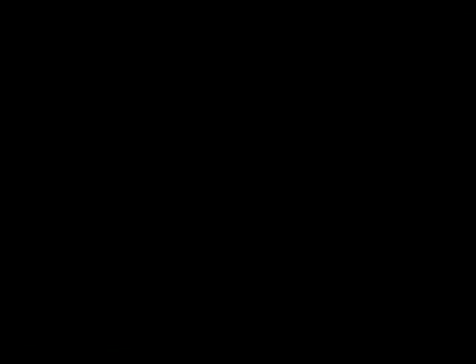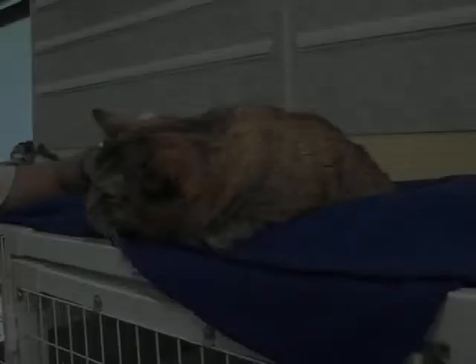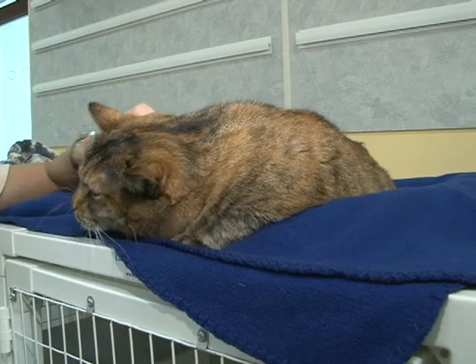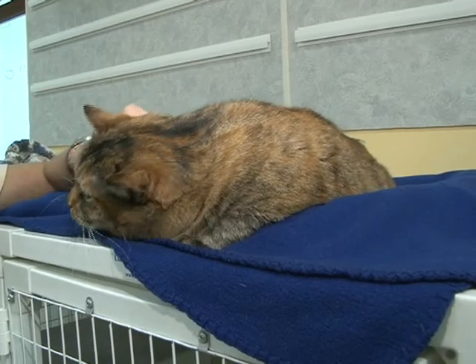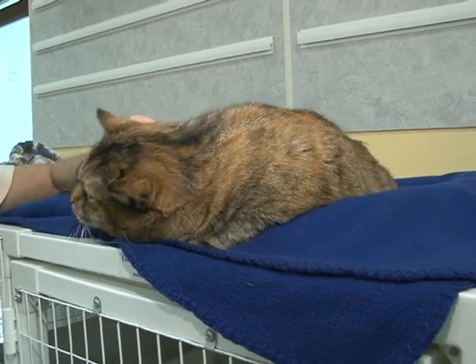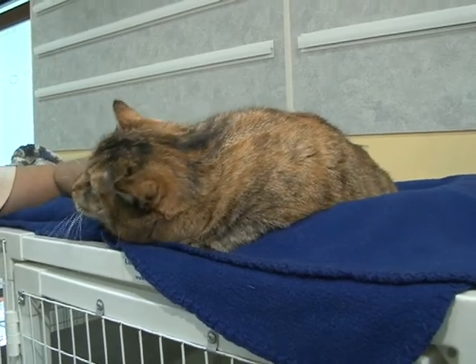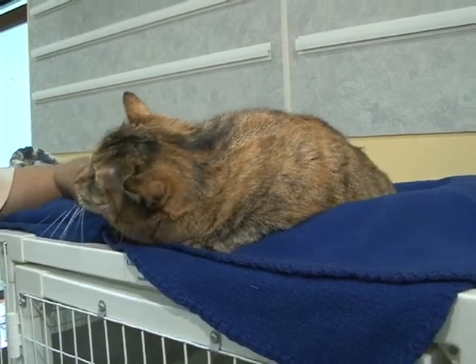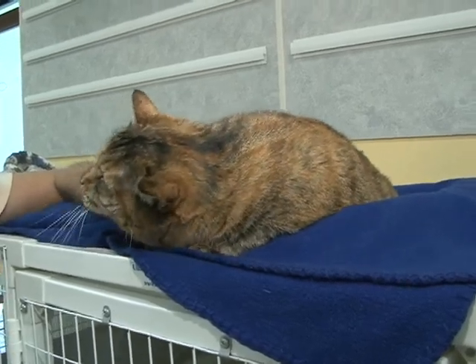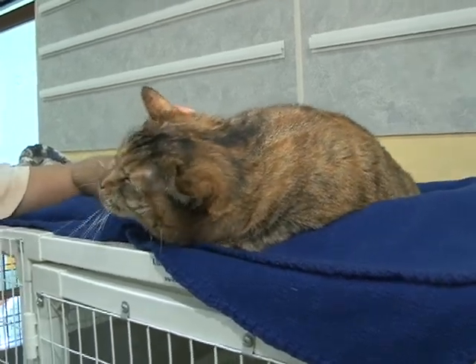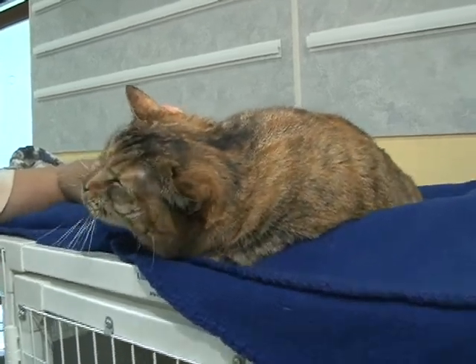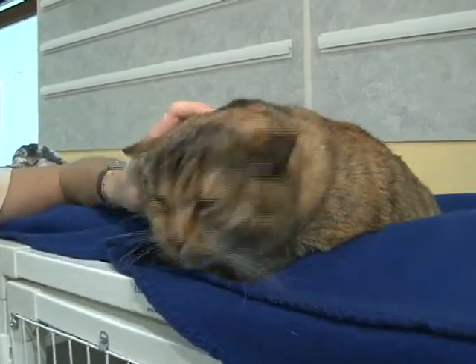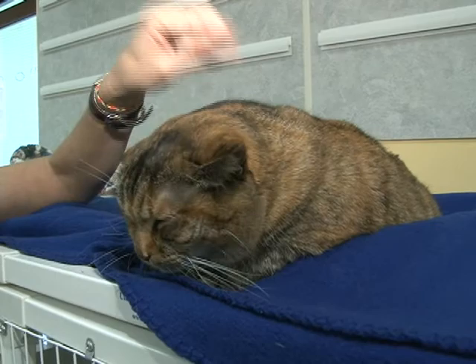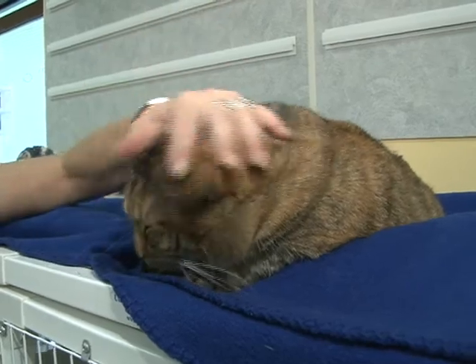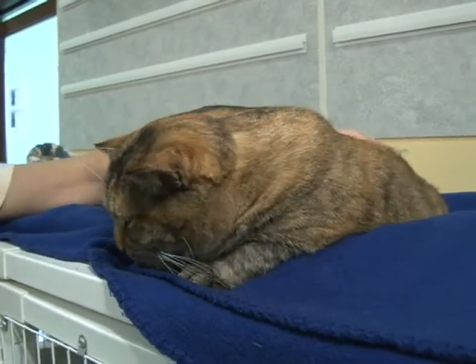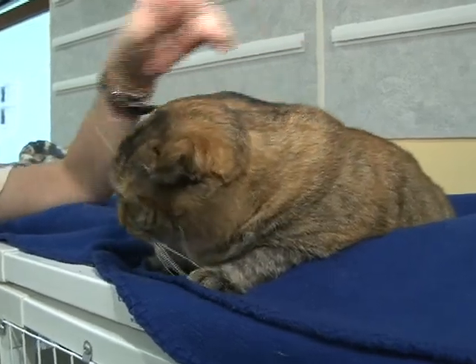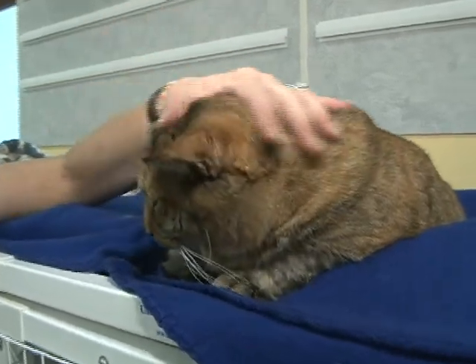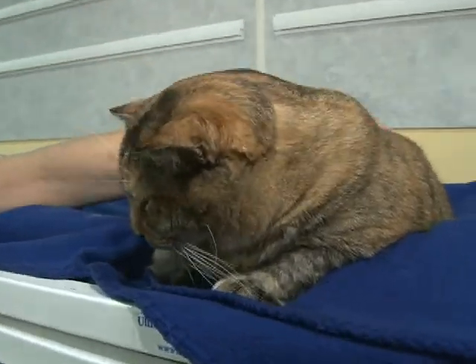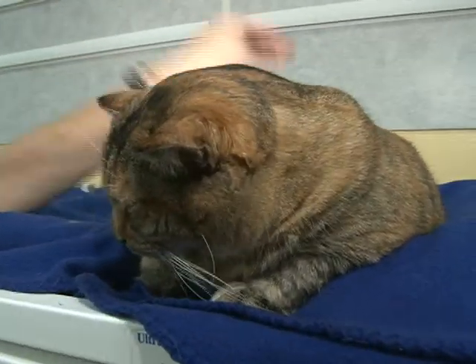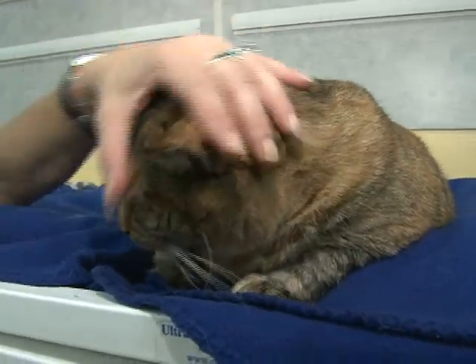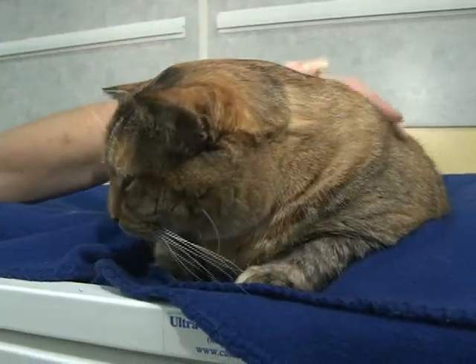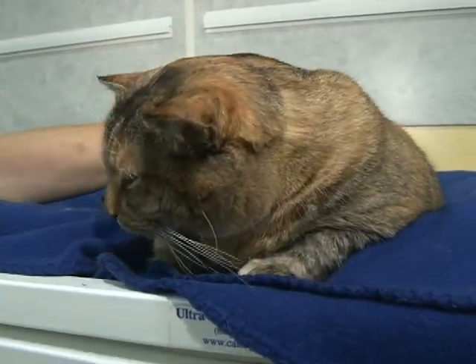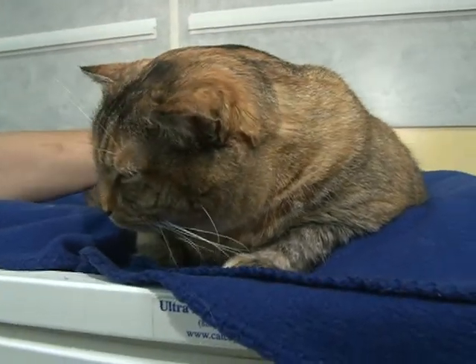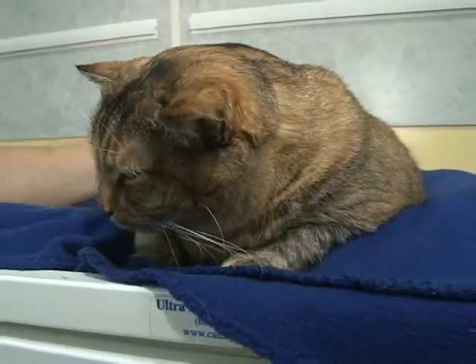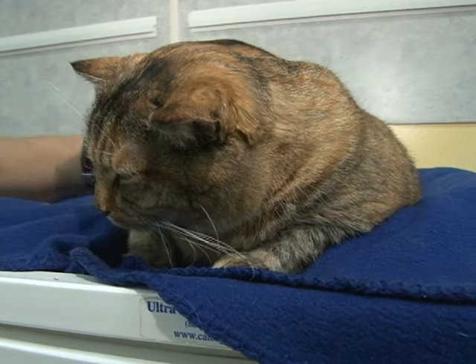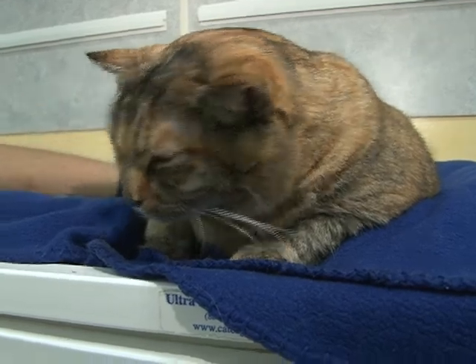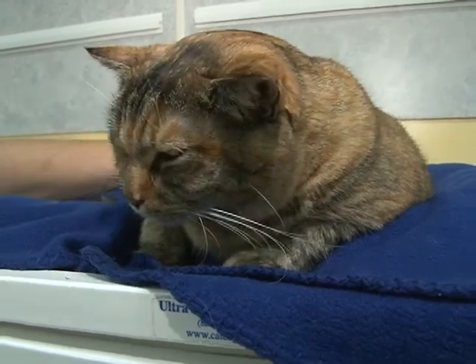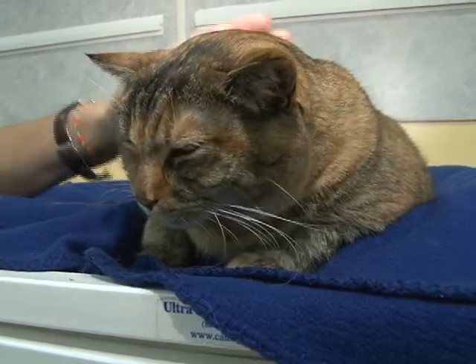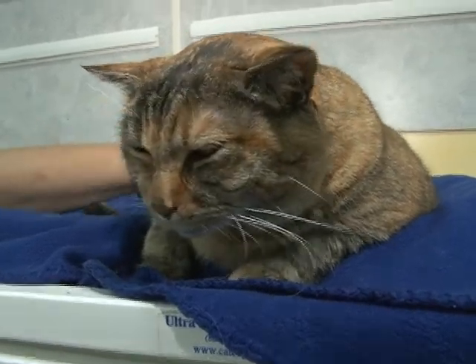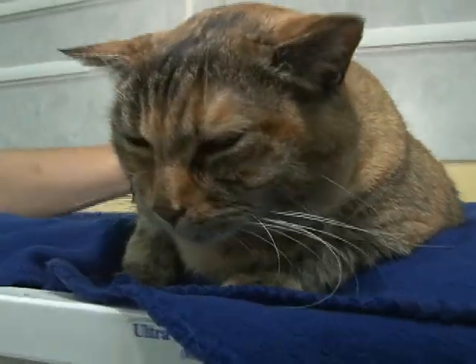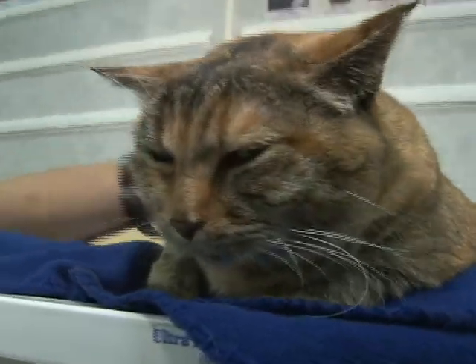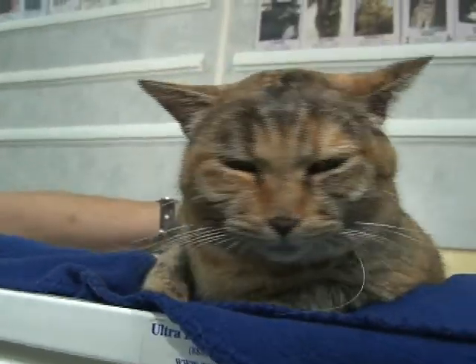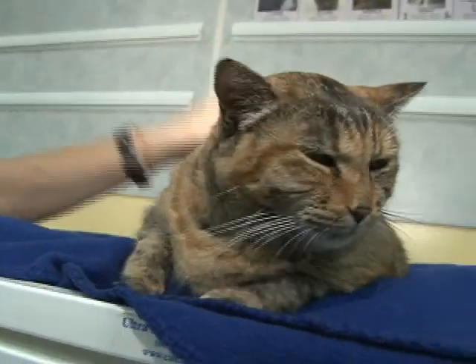This is the first kitty we're going to show you today, and this is Judy. Judy is a spayed female Torby — Torby meaning tortoise and tiger. She's got tiger stripes on her beautiful torty.